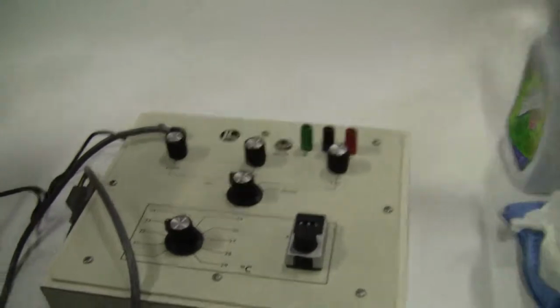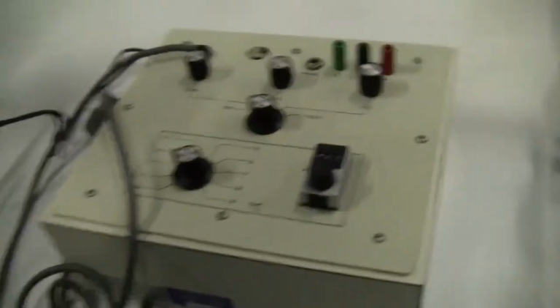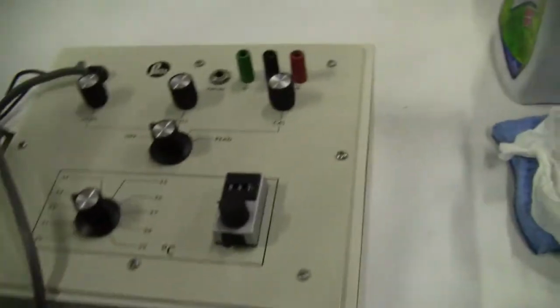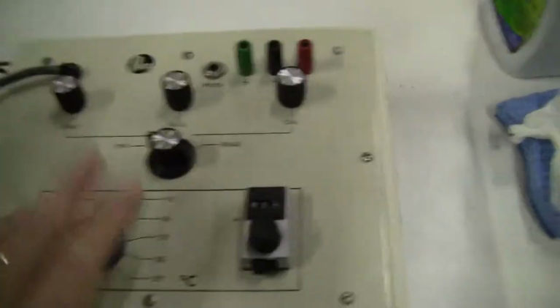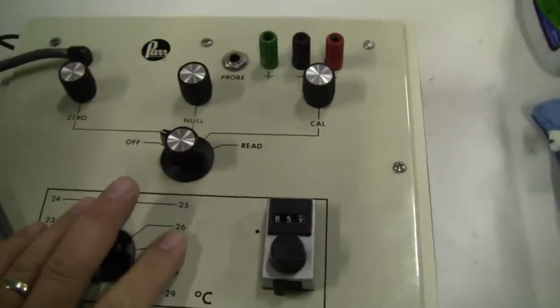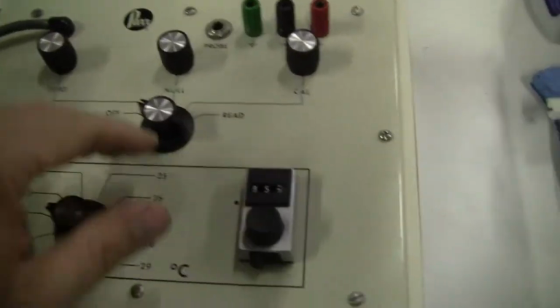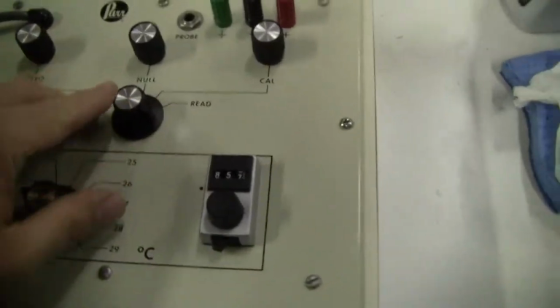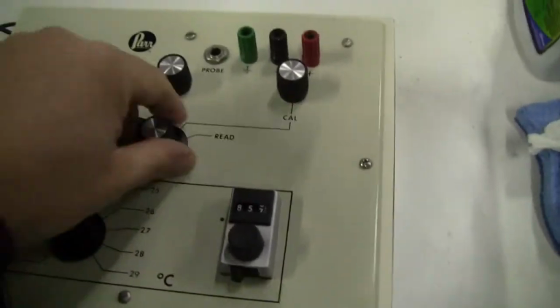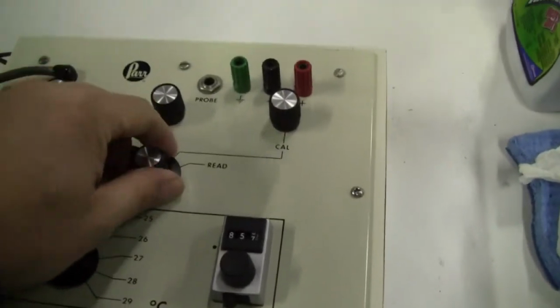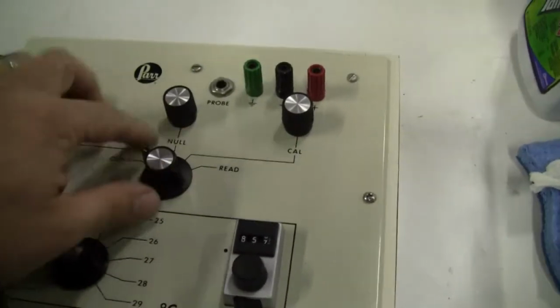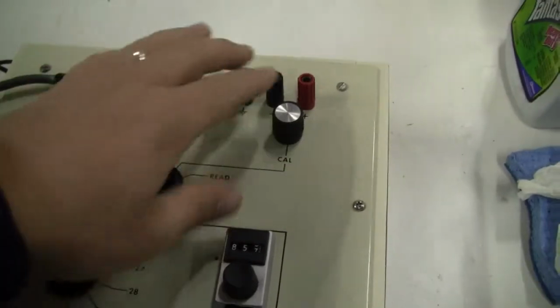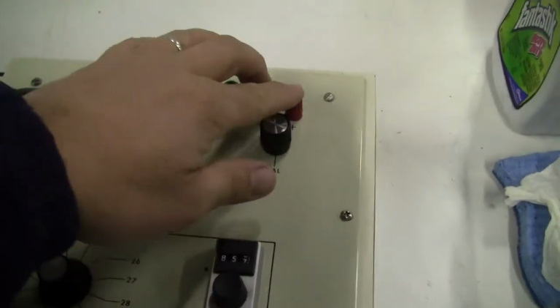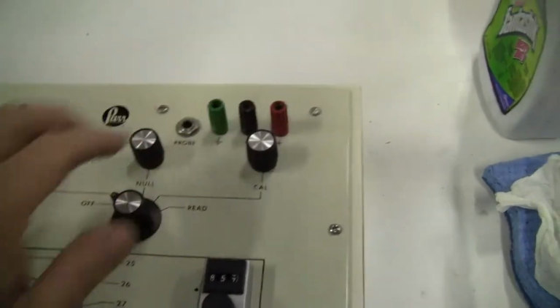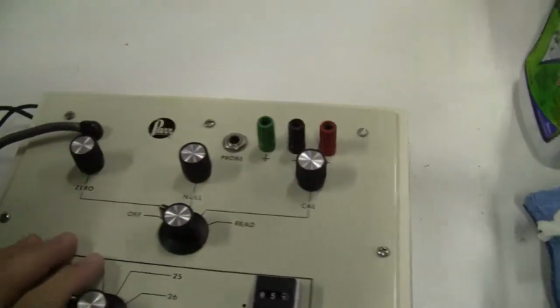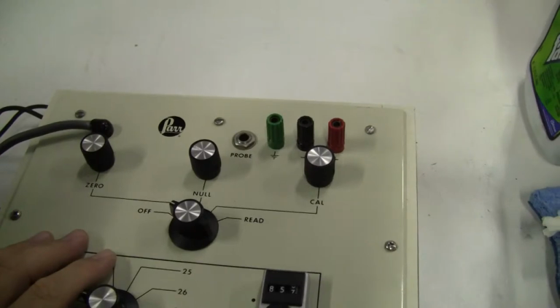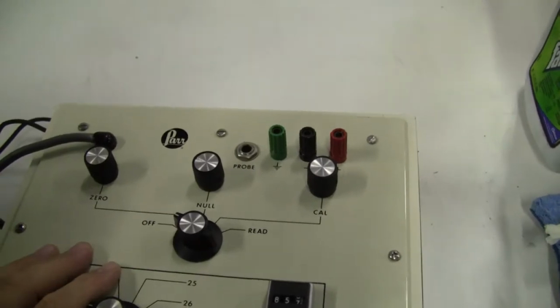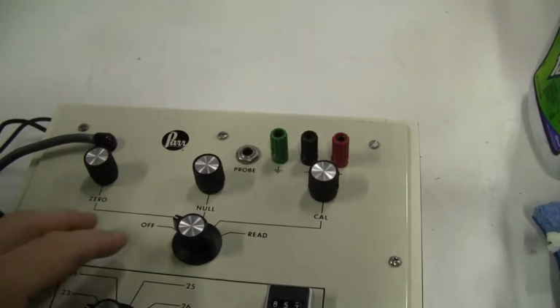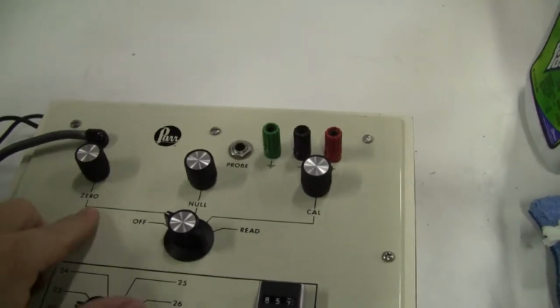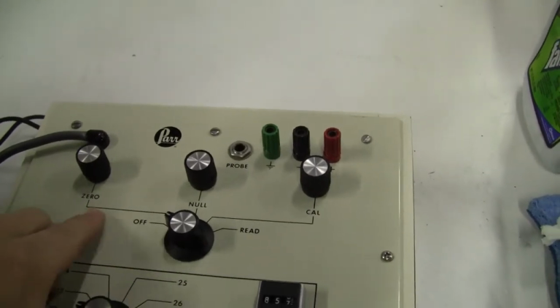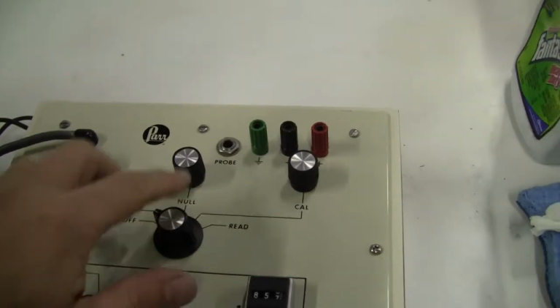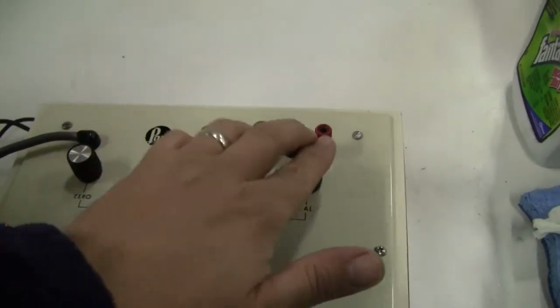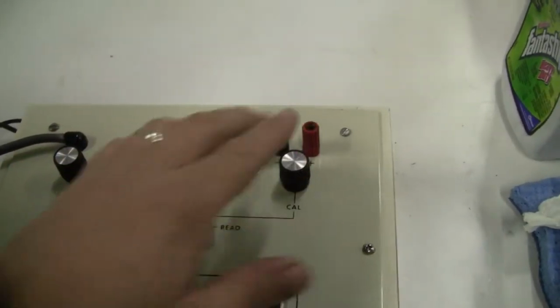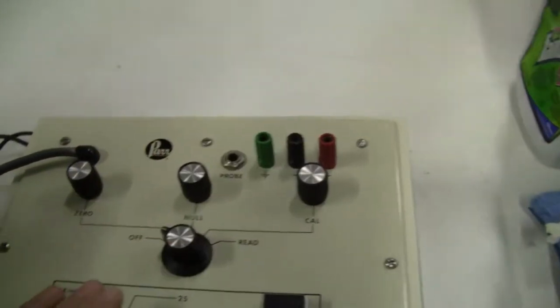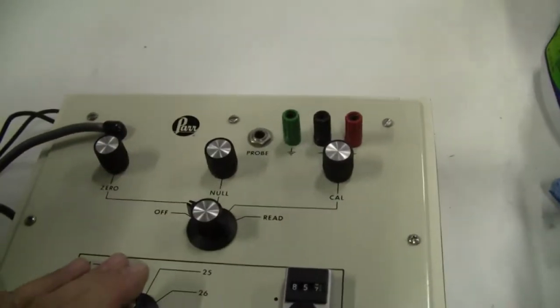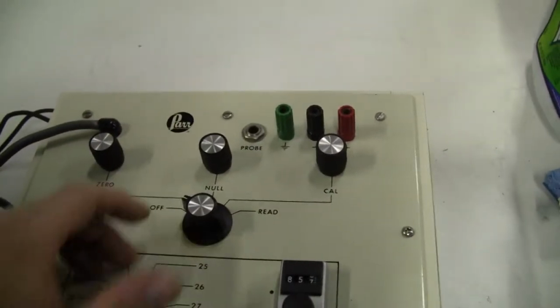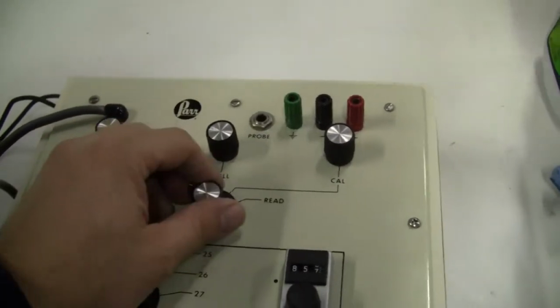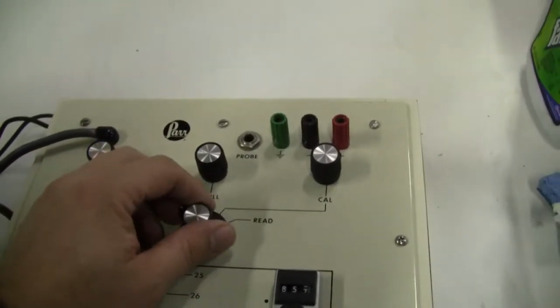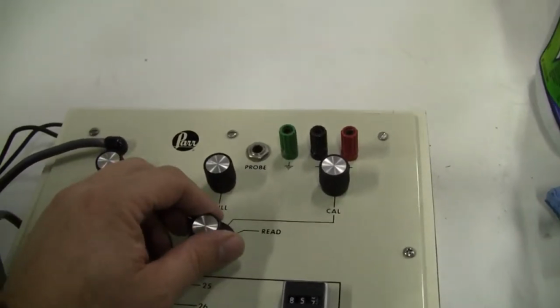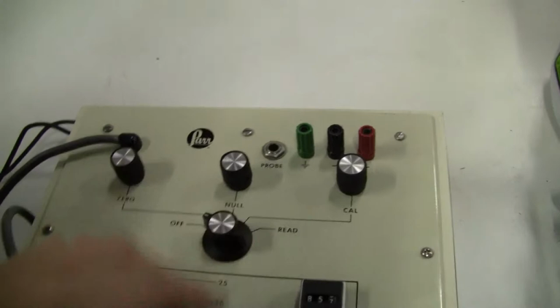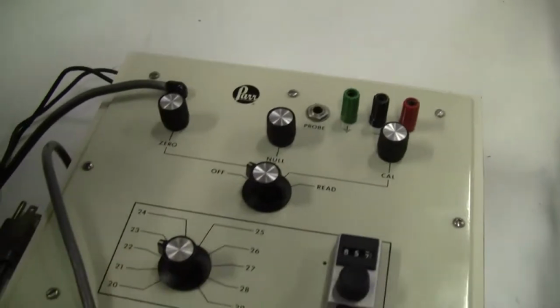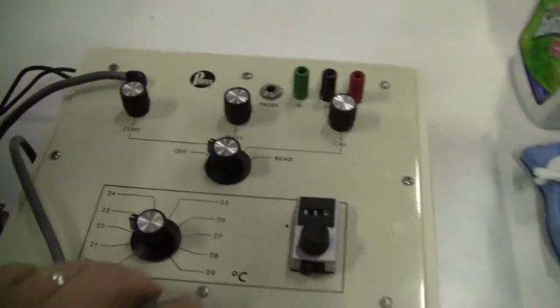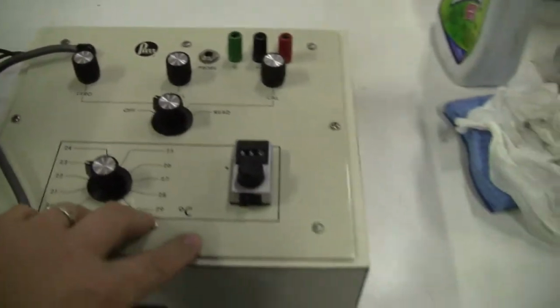You have your control unit, which we've tested. So when it comes out, you can set to zero. It's a five-volt output temperature.